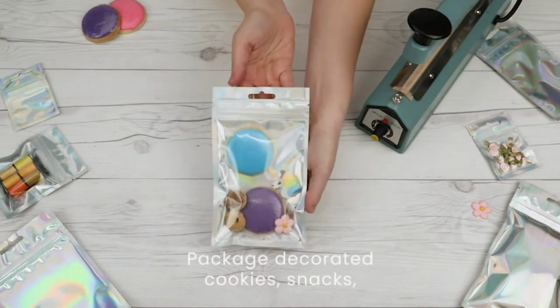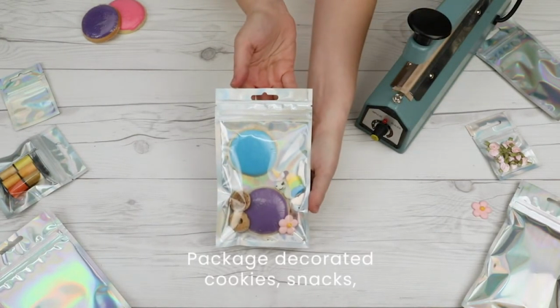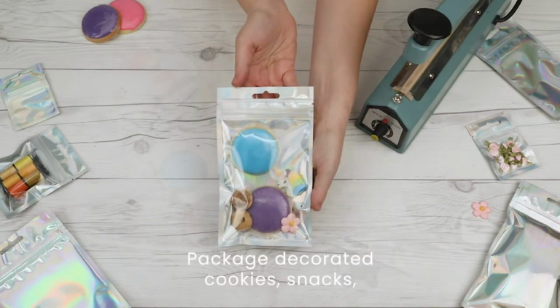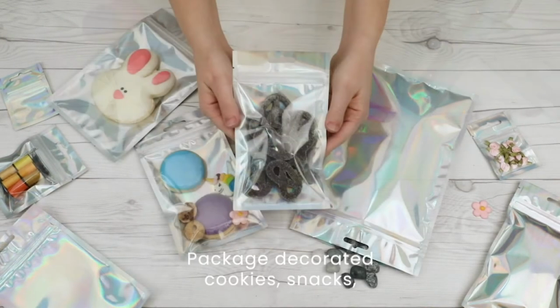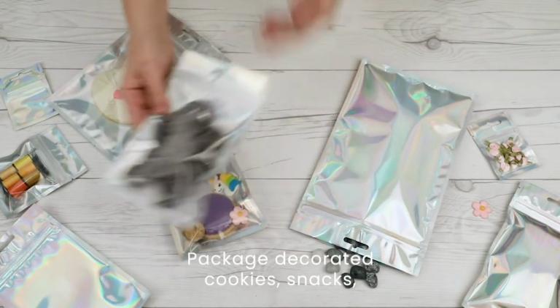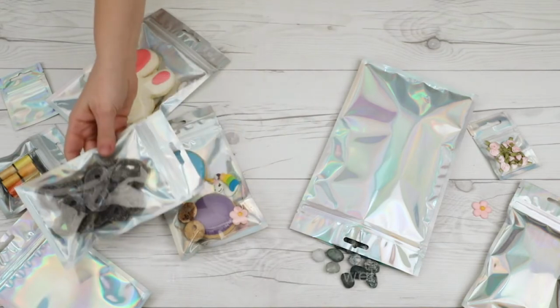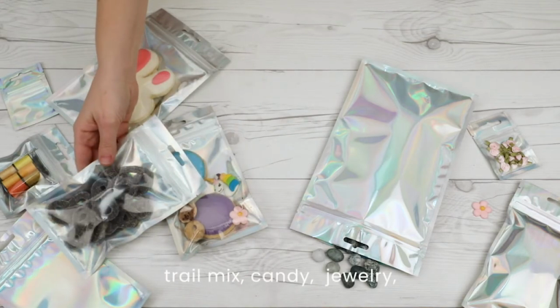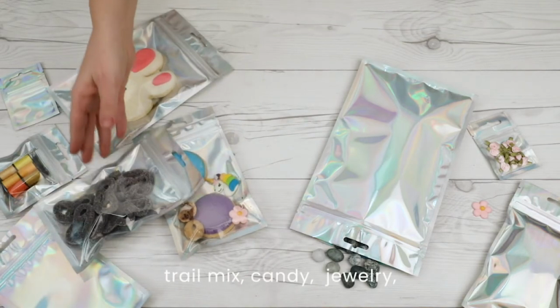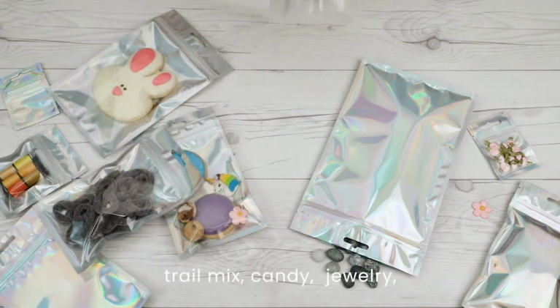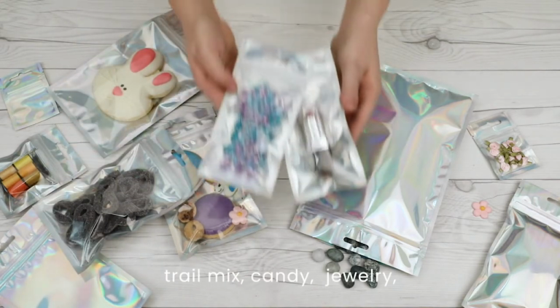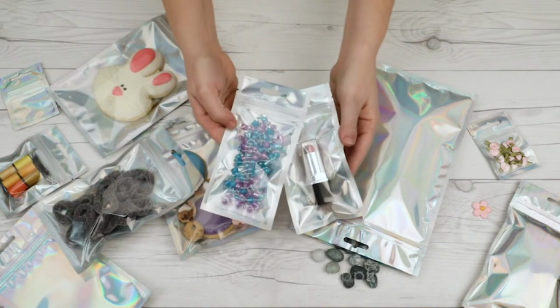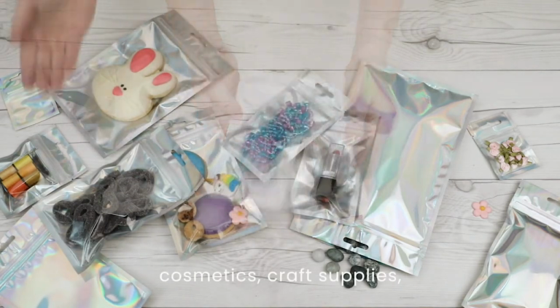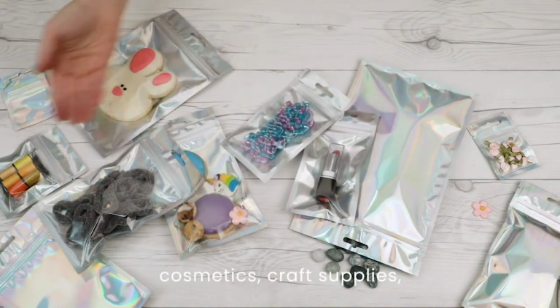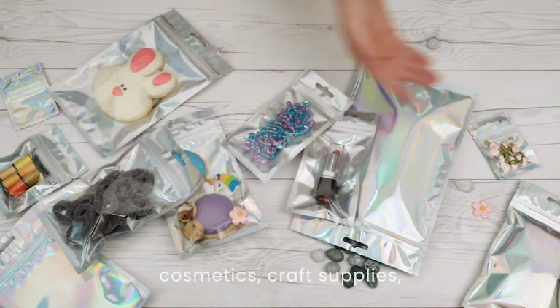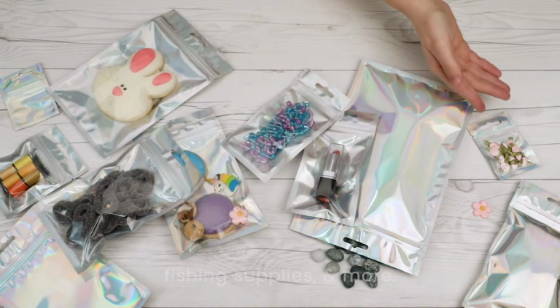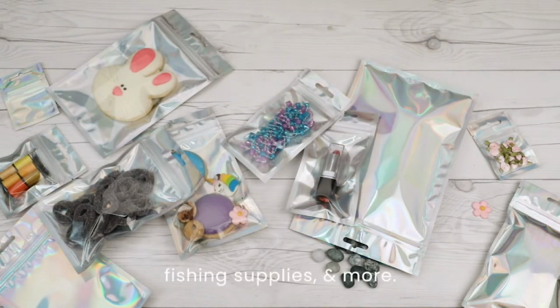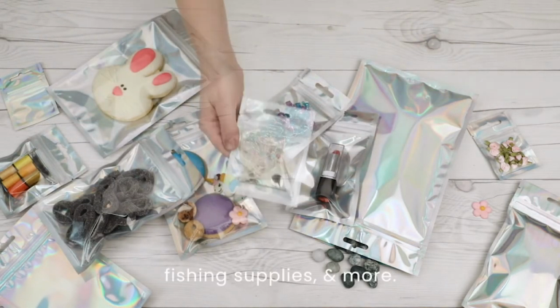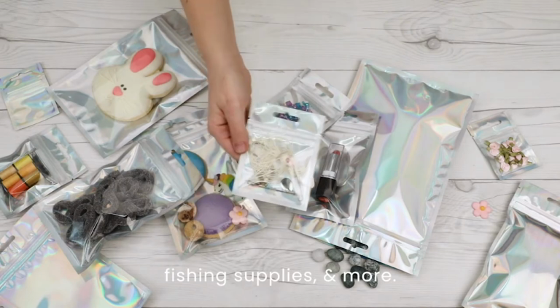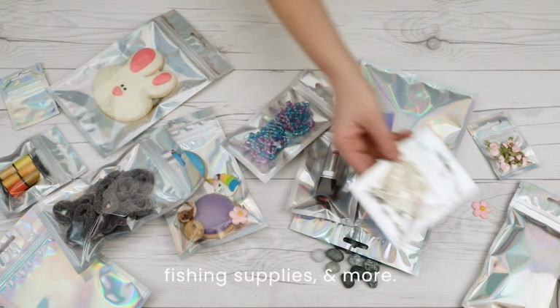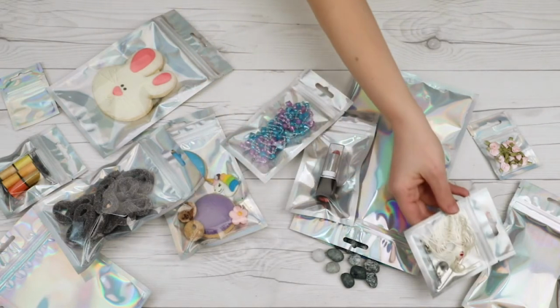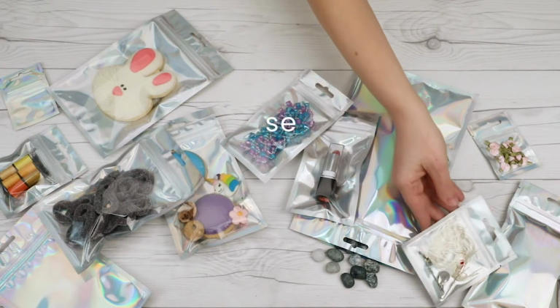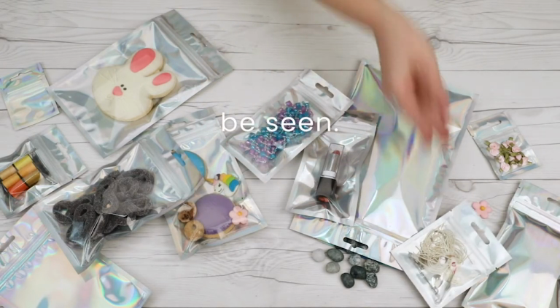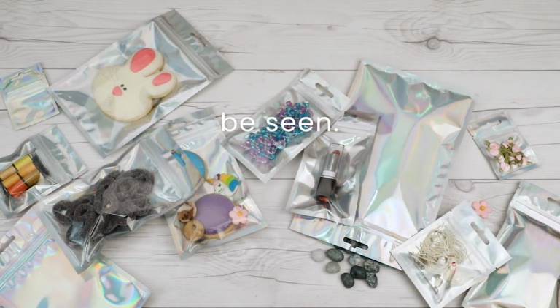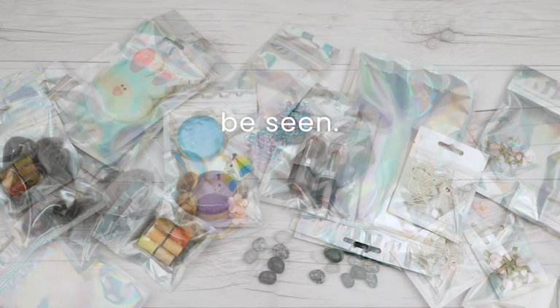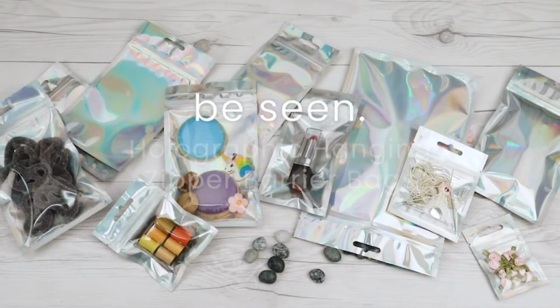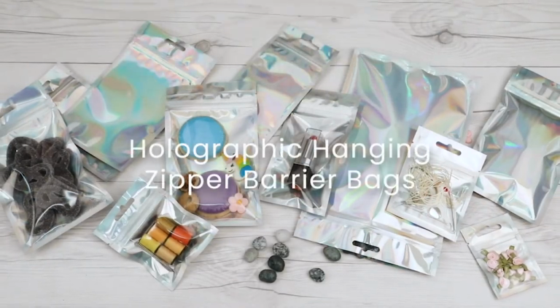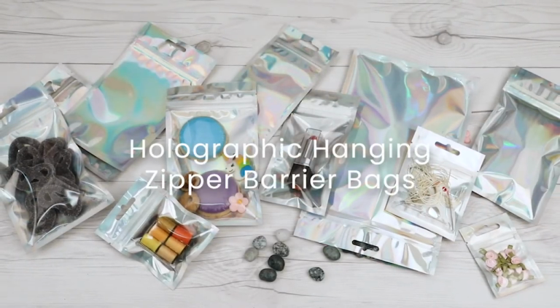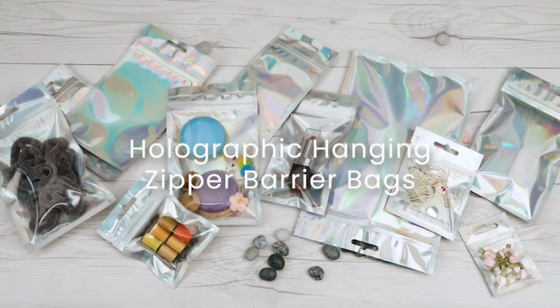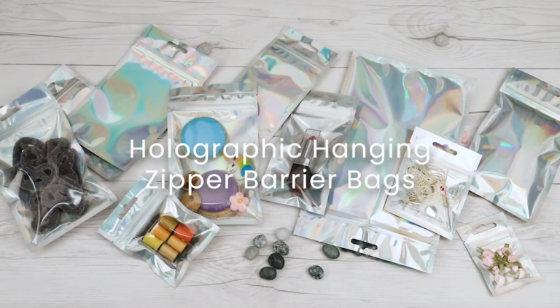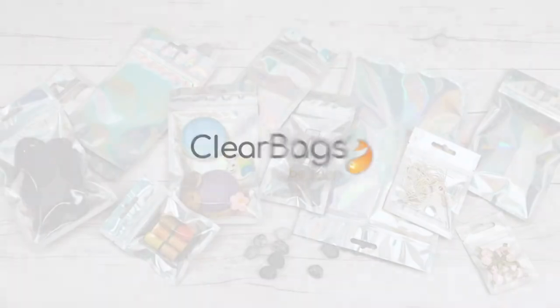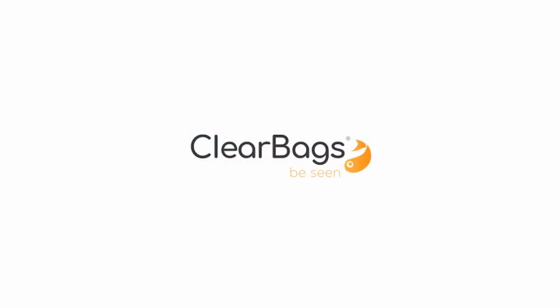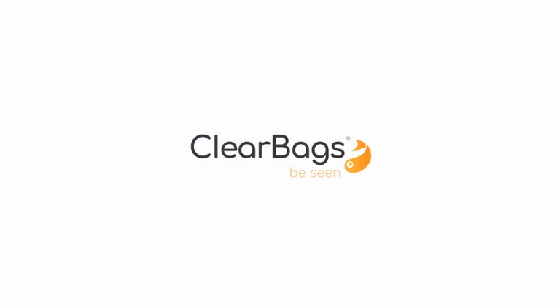Package decorated cookies, snacks, trail mix, candy, jewelry, cosmetics, craft supplies, fishing supplies, and more. Be seen with holographic hanging zipper barrier bags by ClearBags.